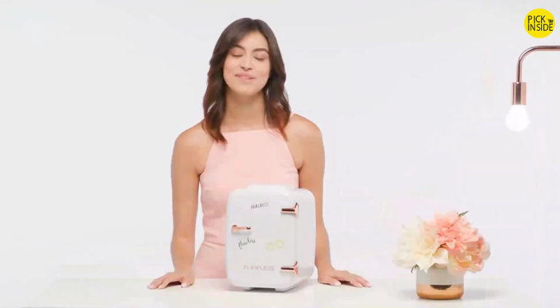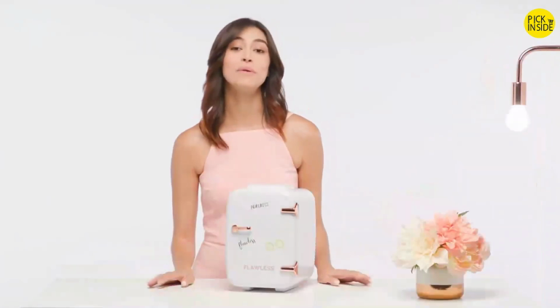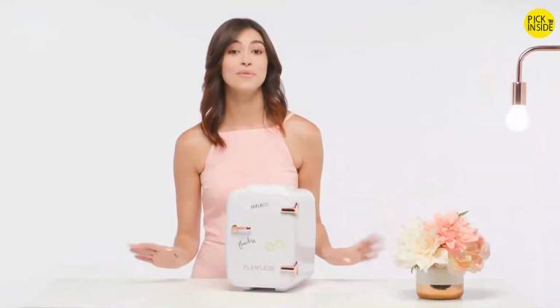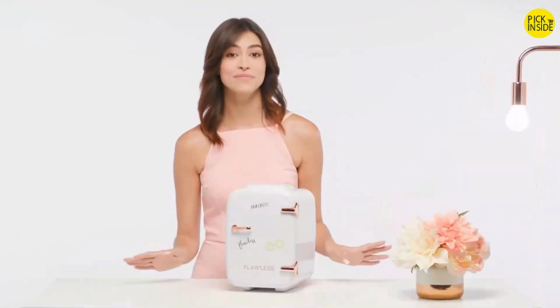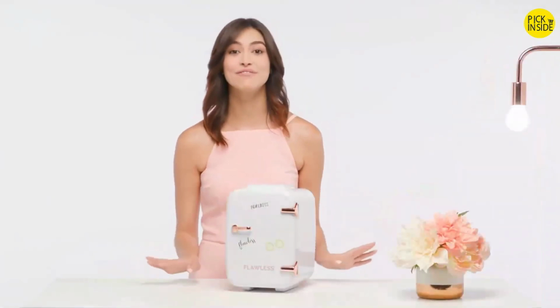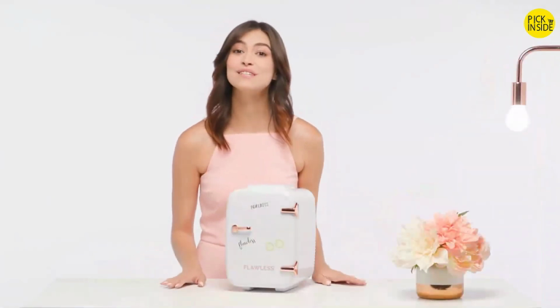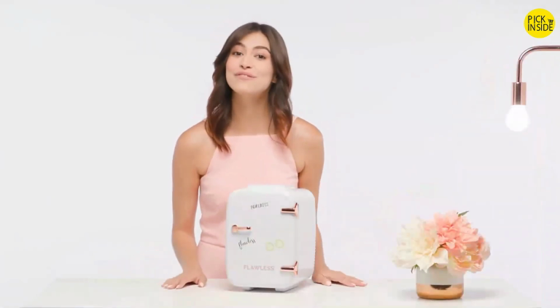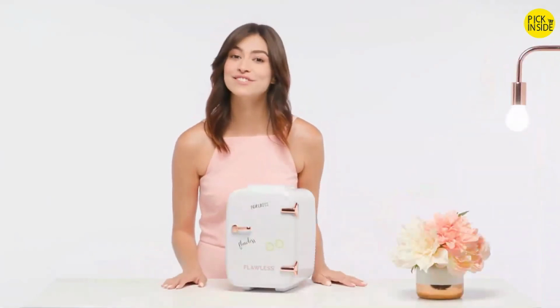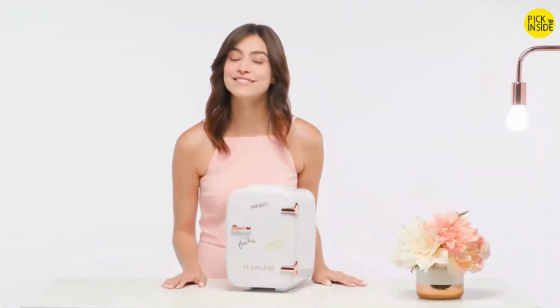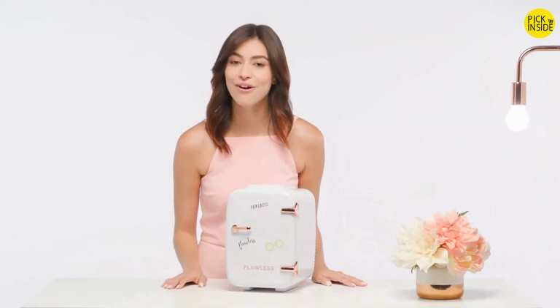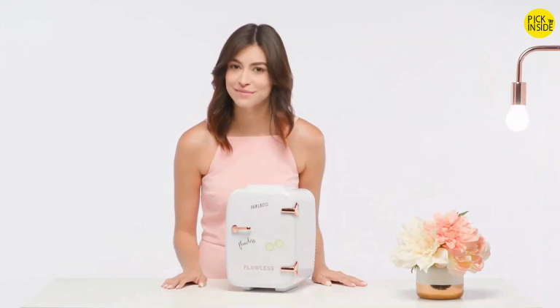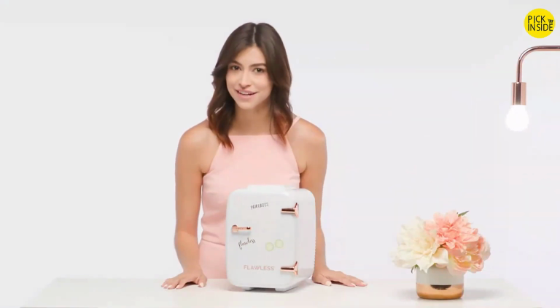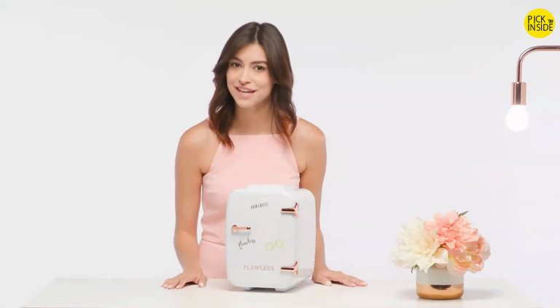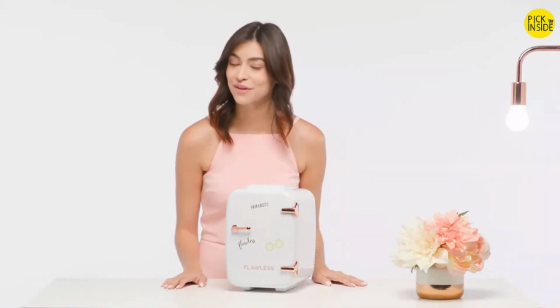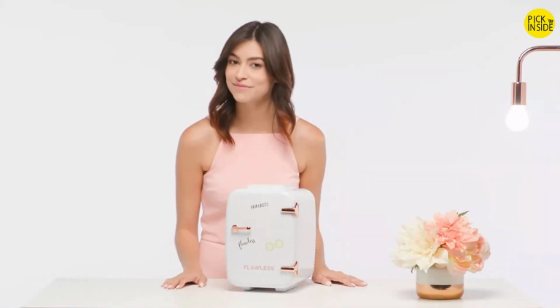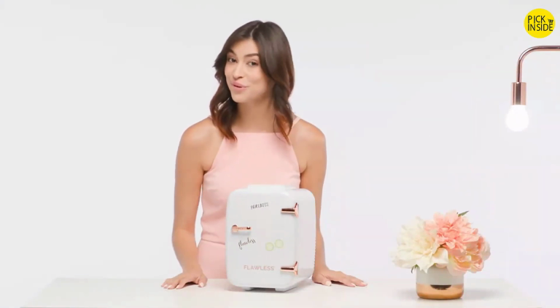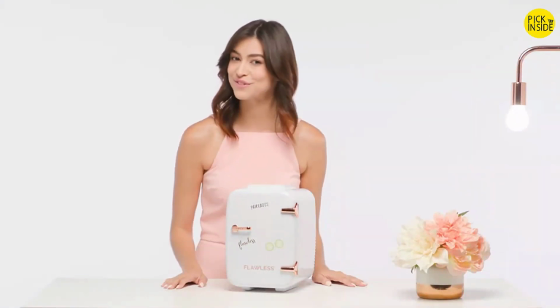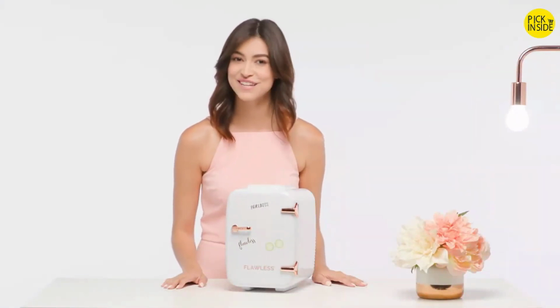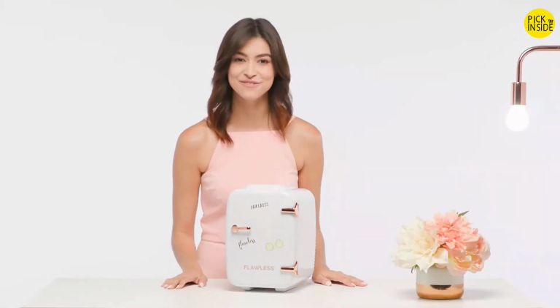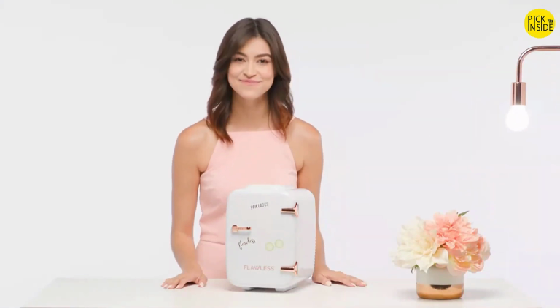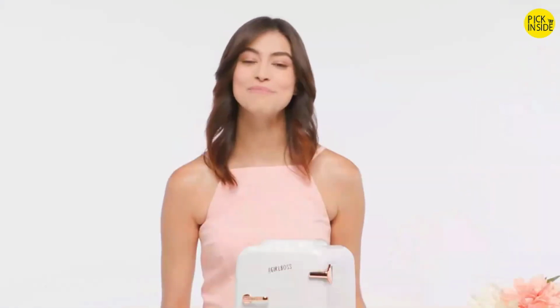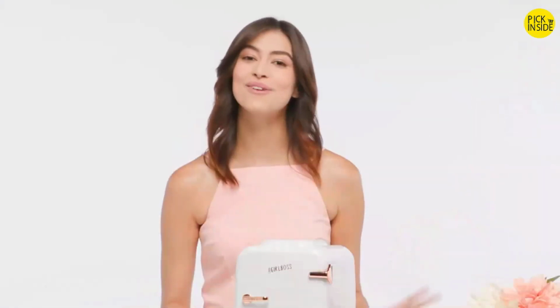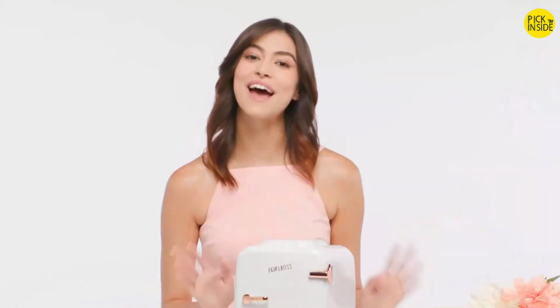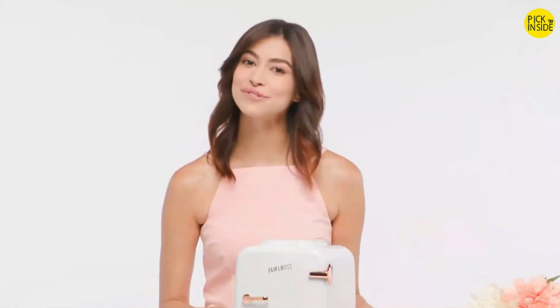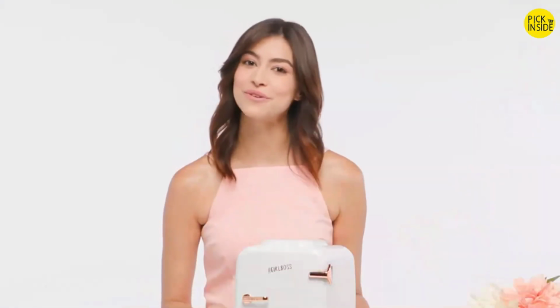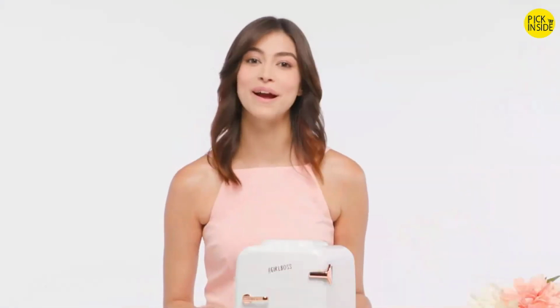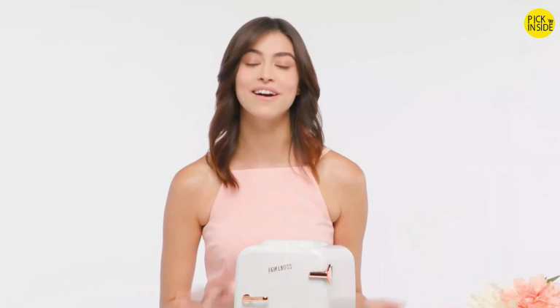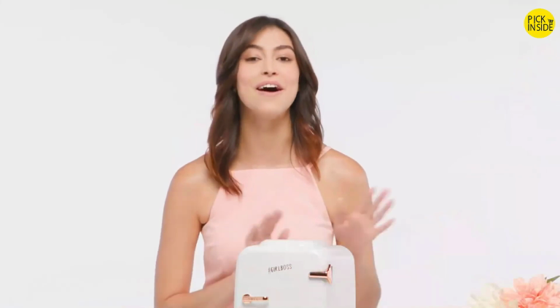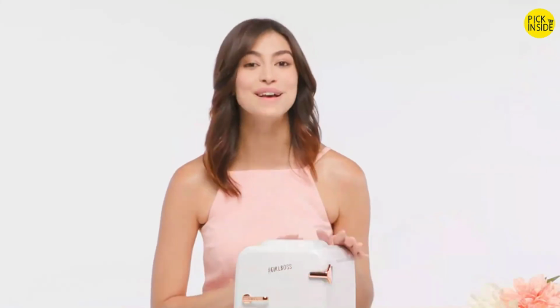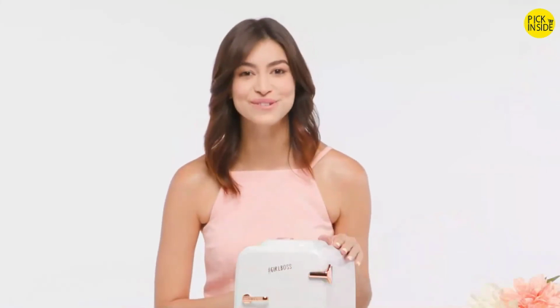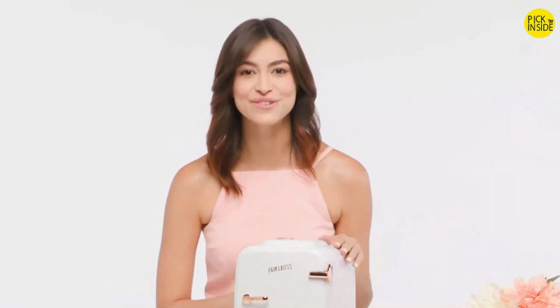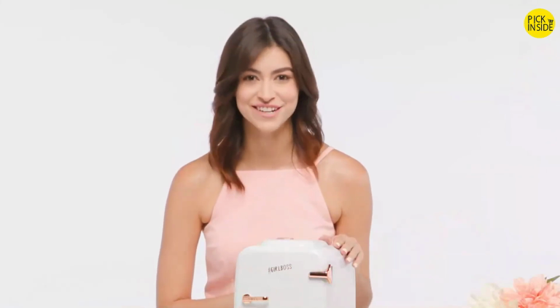Your skin will thank you. Oh, and by the way, Flawless Beauty Fridge is the ultimate gift to give a loved one or even yourself. Come back whenever you need a reminder on how to best use your fridge.